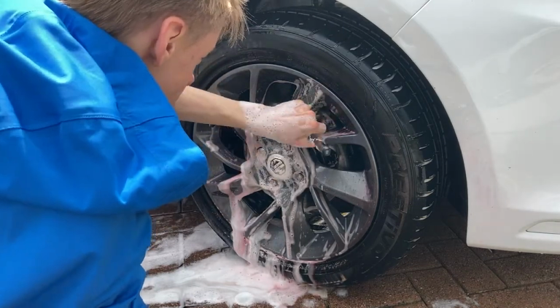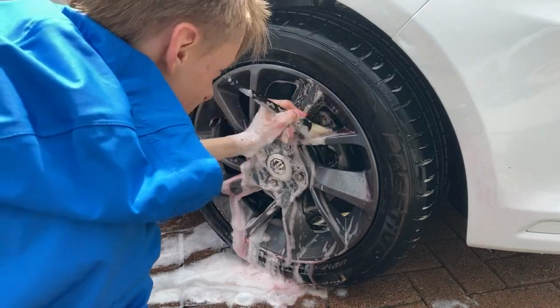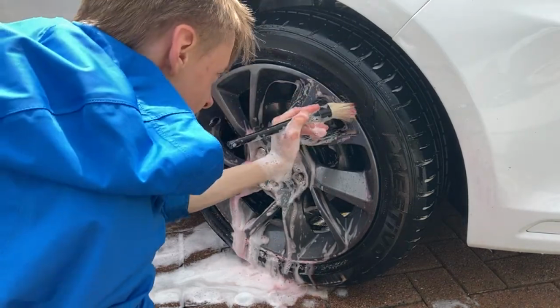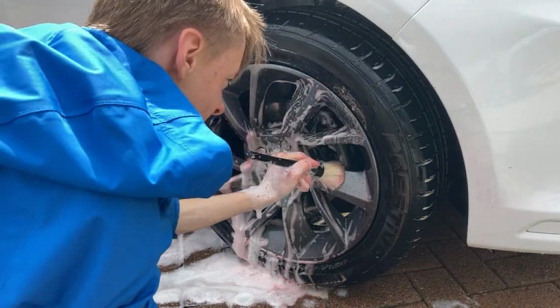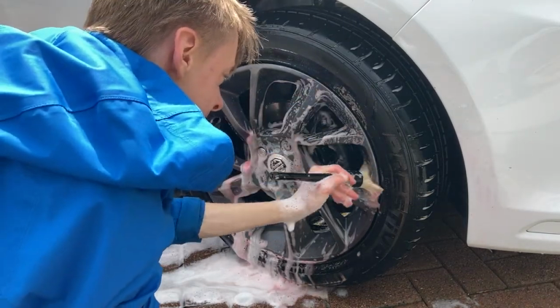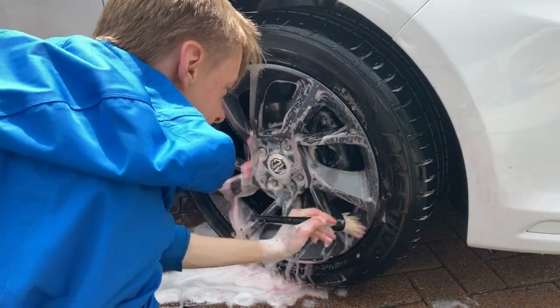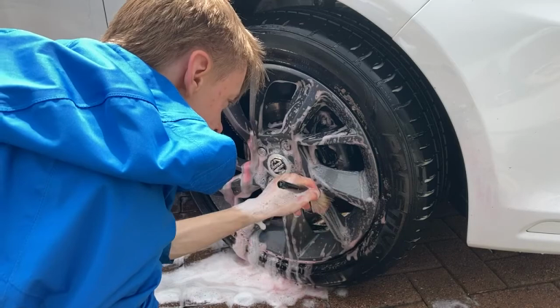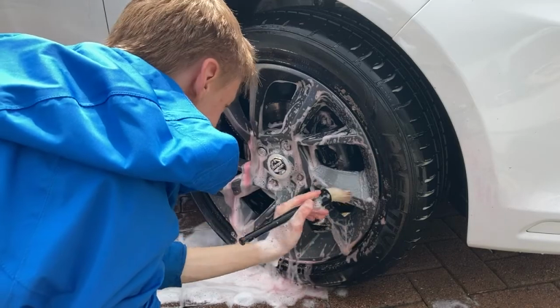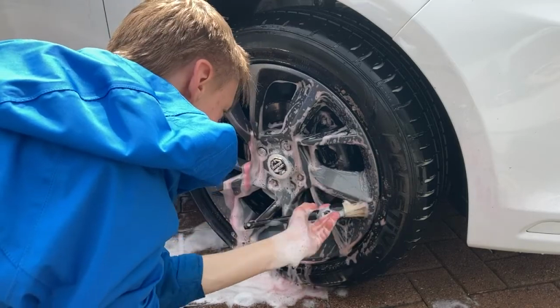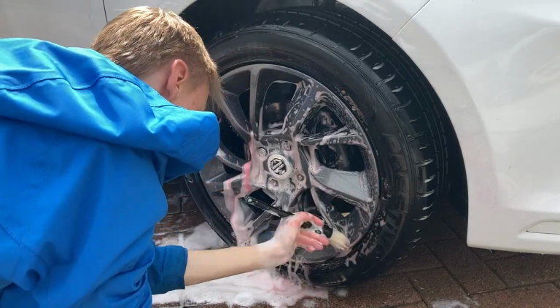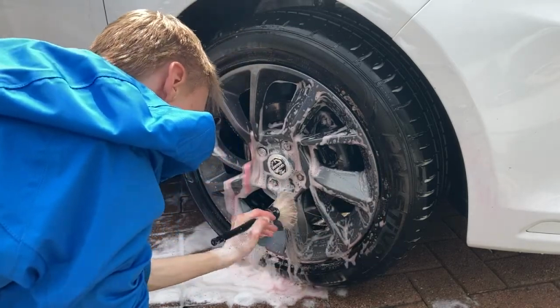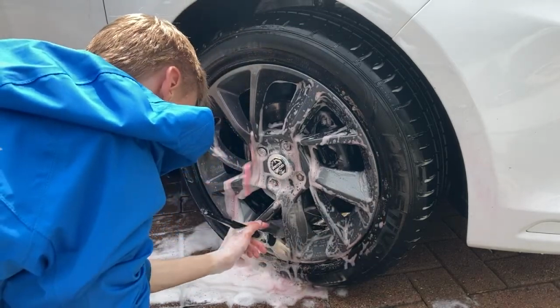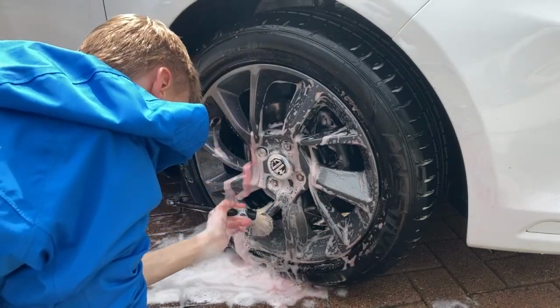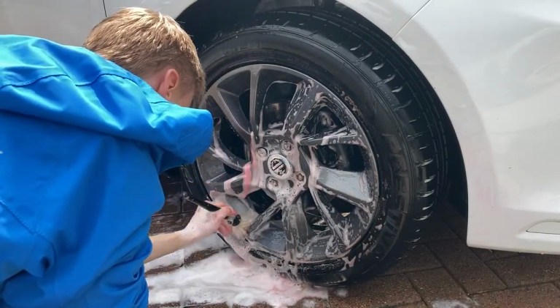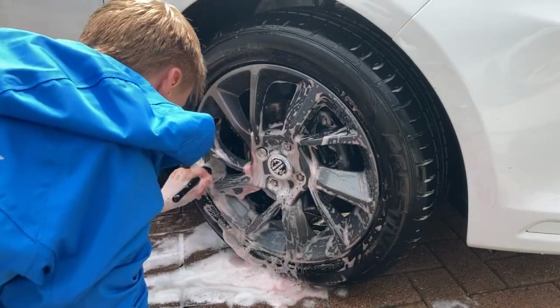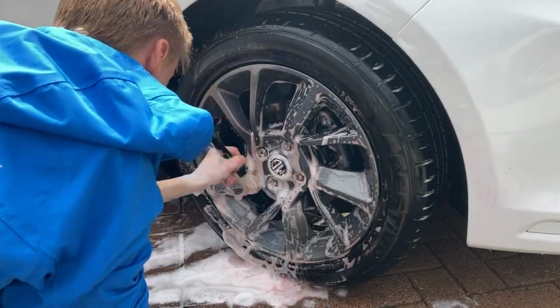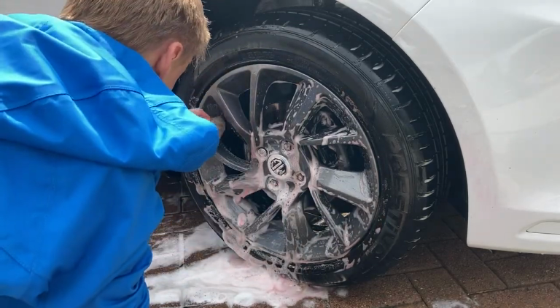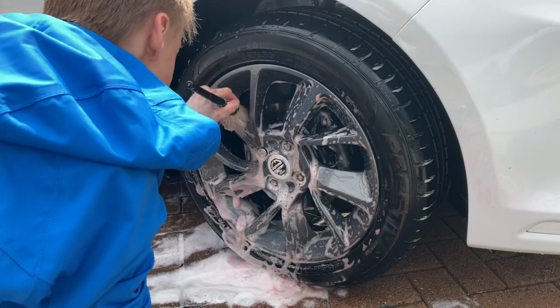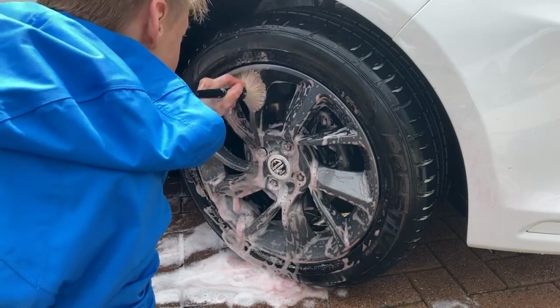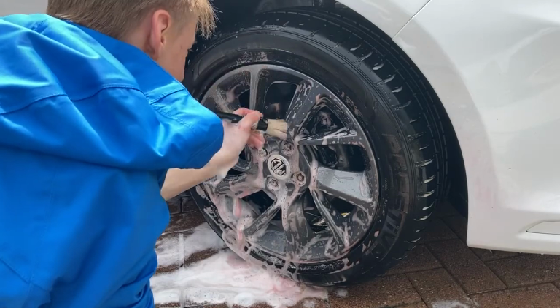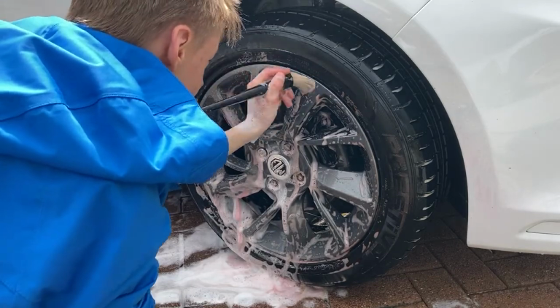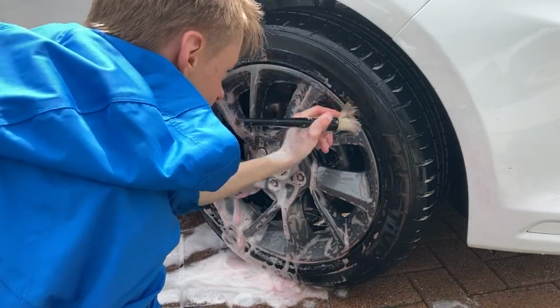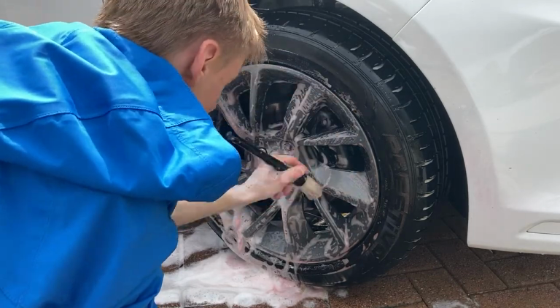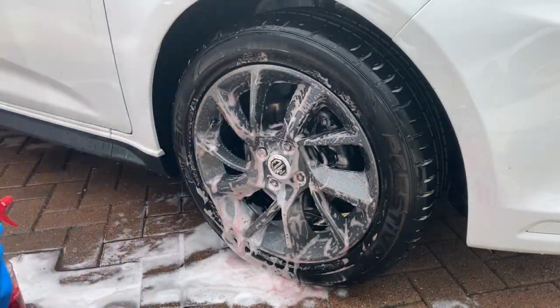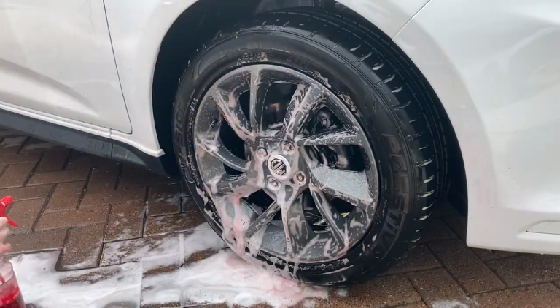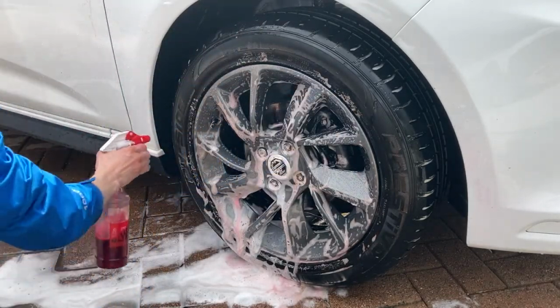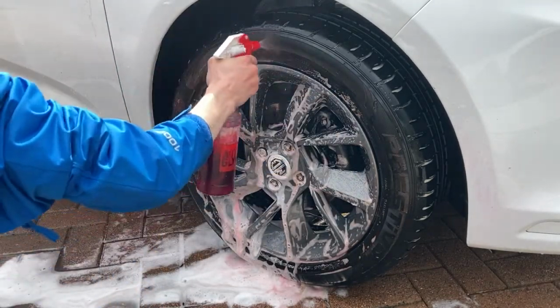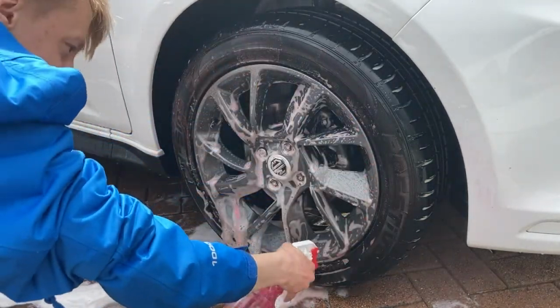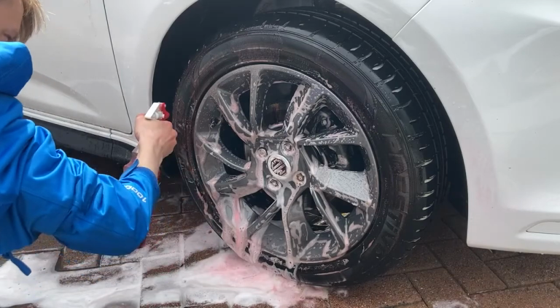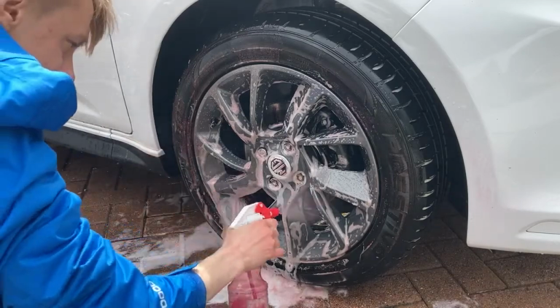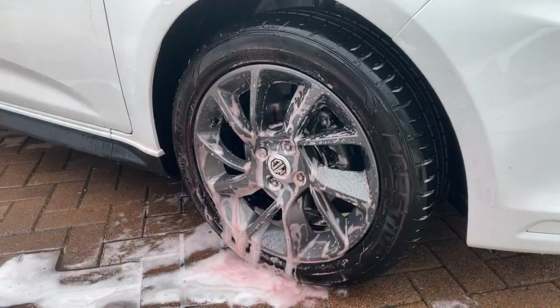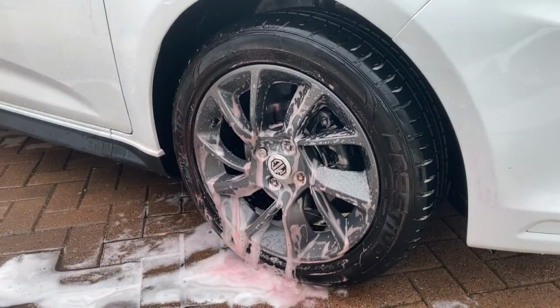The final tool of the cleaning stage is this Car Pro soft detailing brush soaked in yet more wheel cleaner, and this is used on the spoke faces and around the center cap badge and wheel nut area.